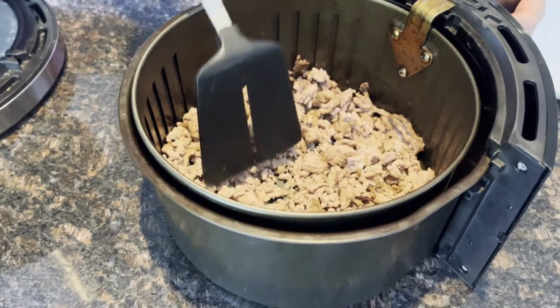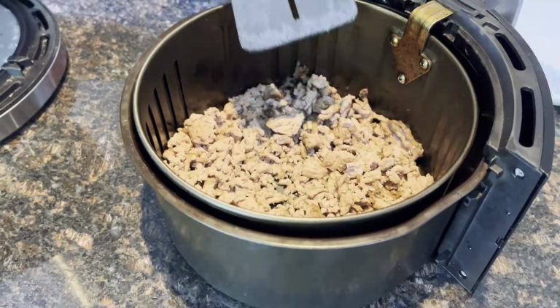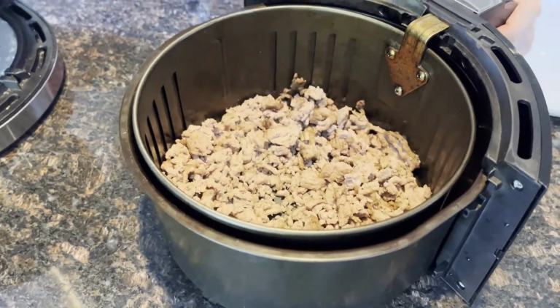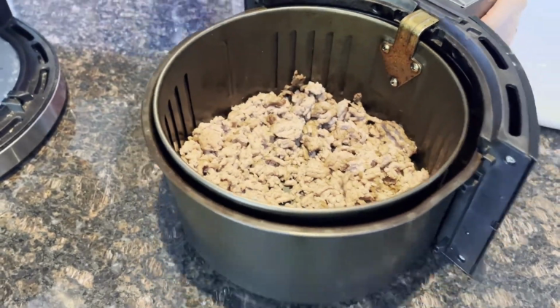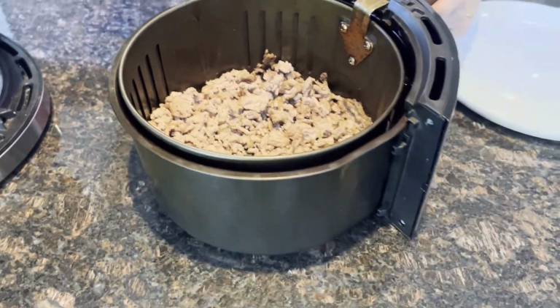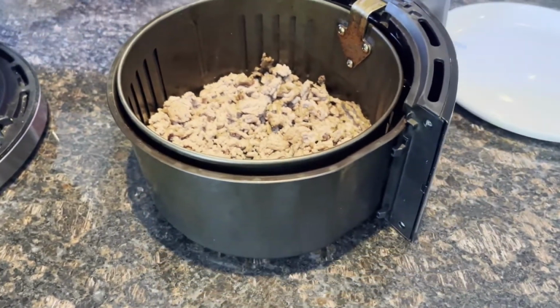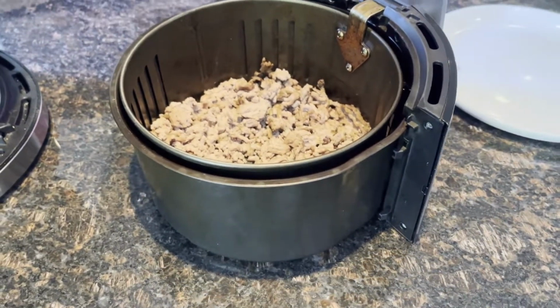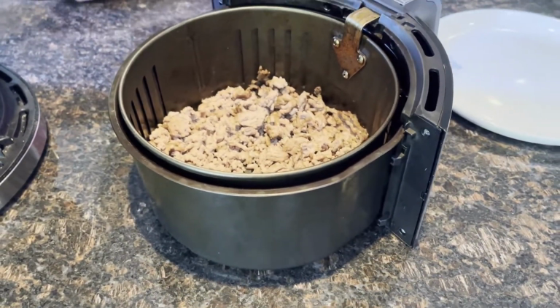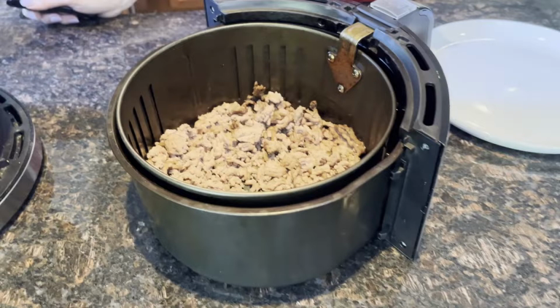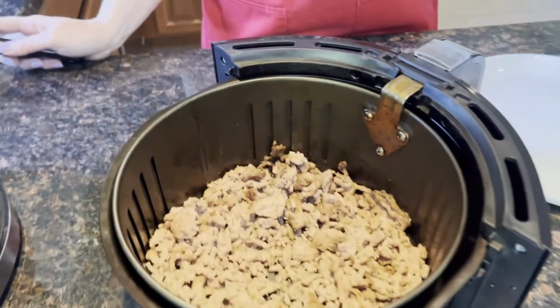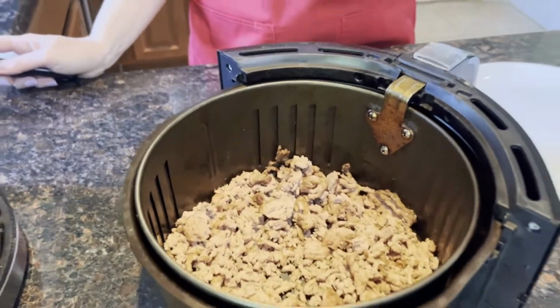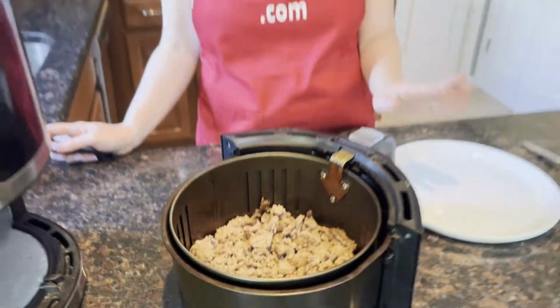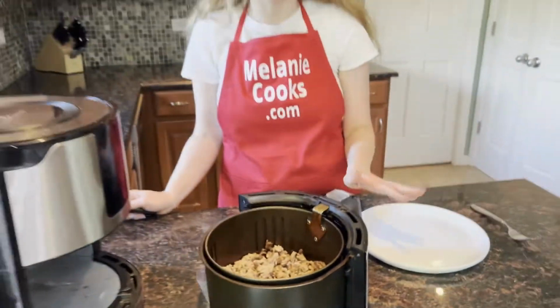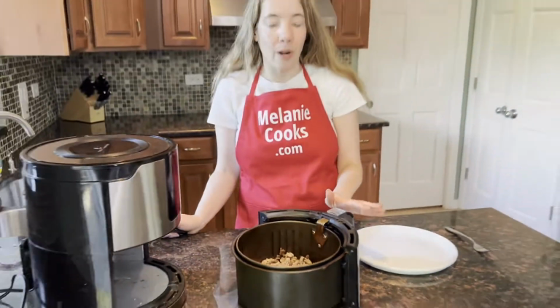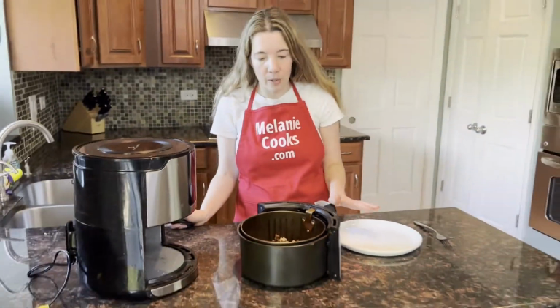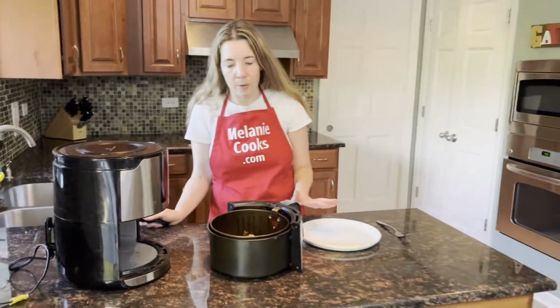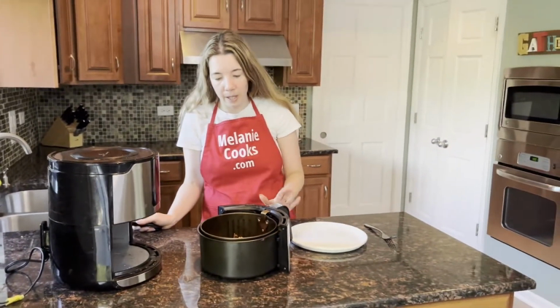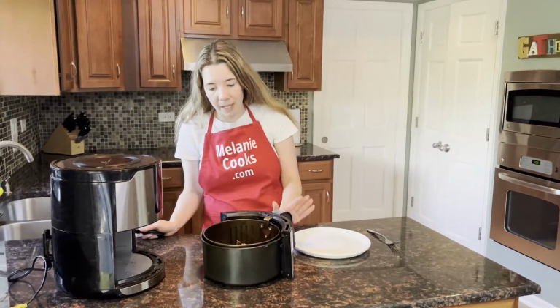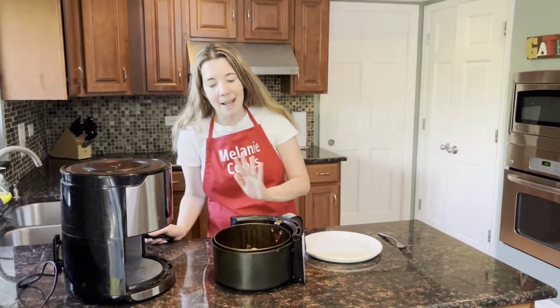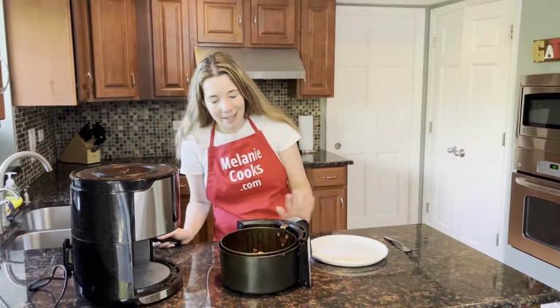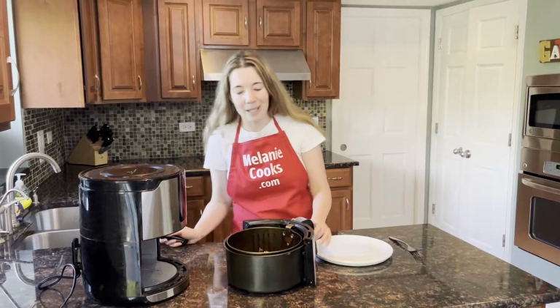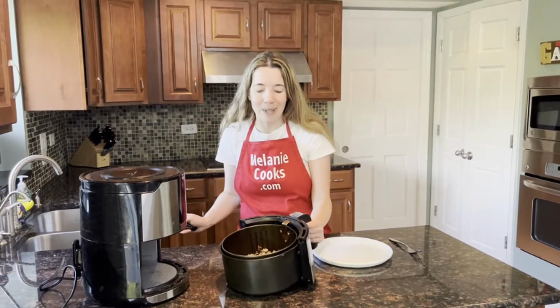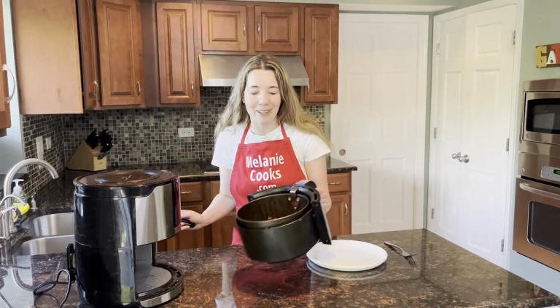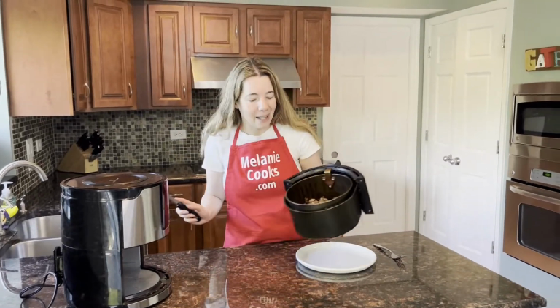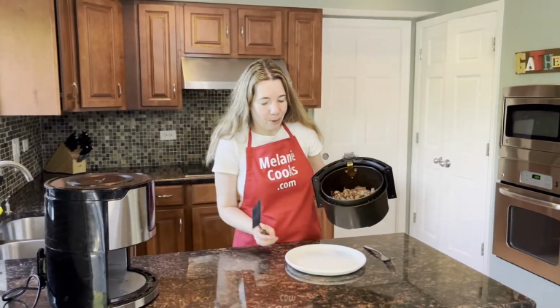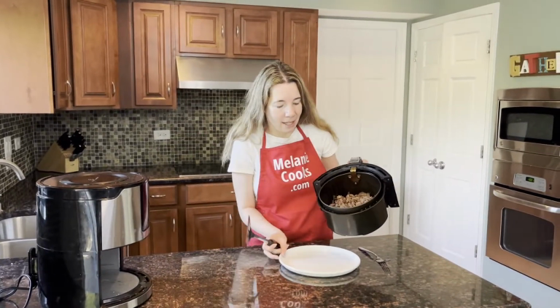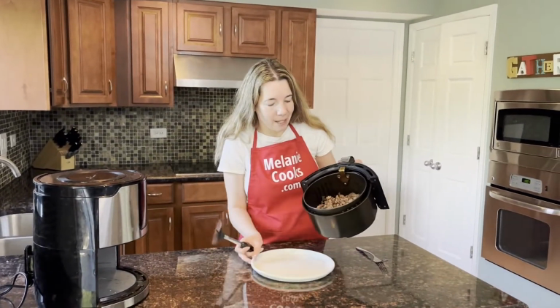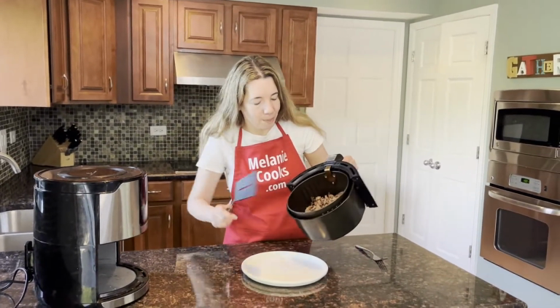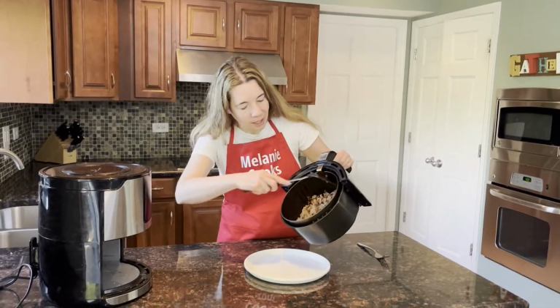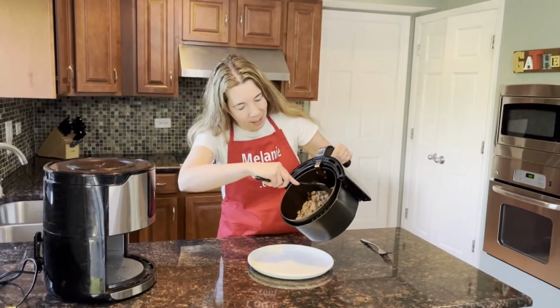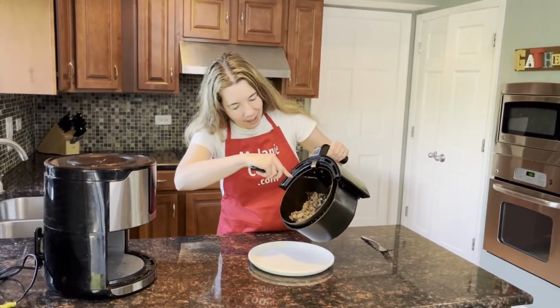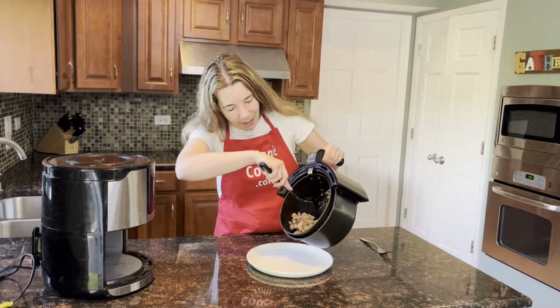All air fryers cook differently. If your ground turkey is not fully cooked, just put it back in the air fryer at 400 degrees for another couple of minutes until it's perfectly cooked. But for me, 10 minutes was perfect timing and it's ready.